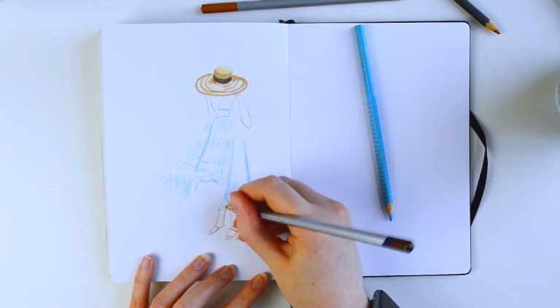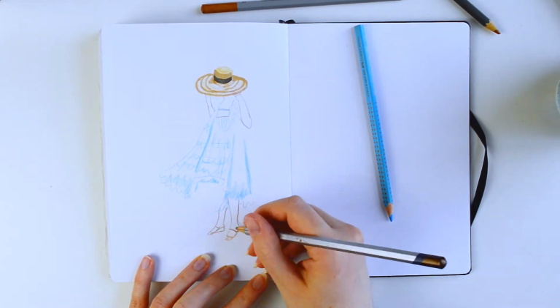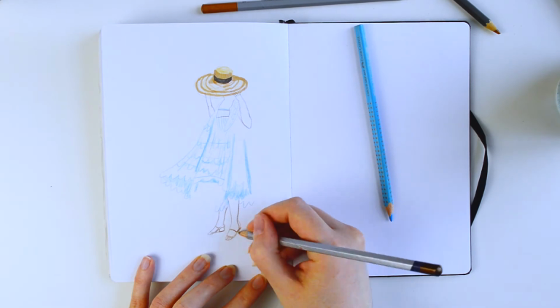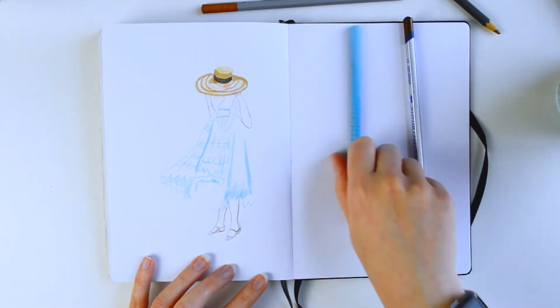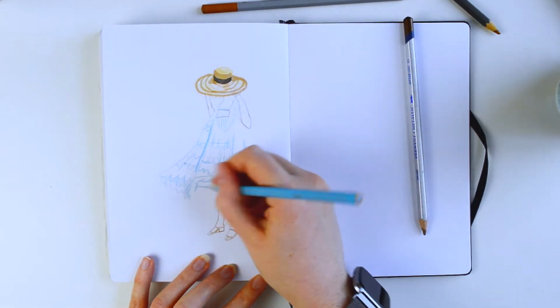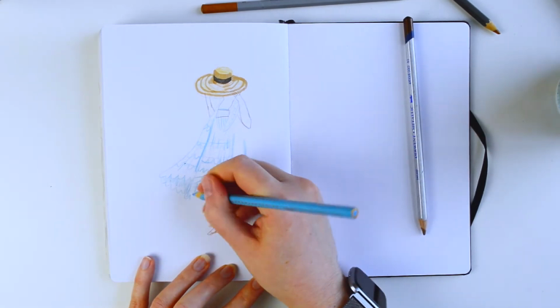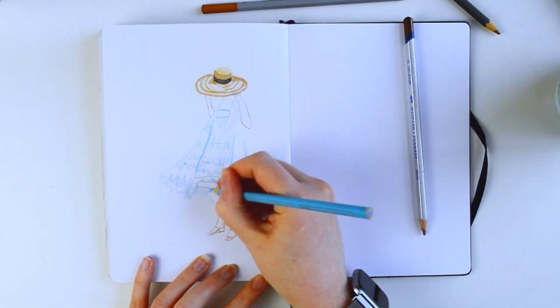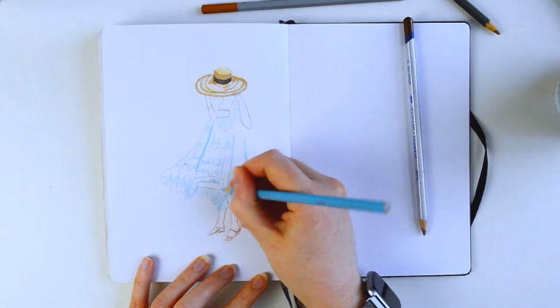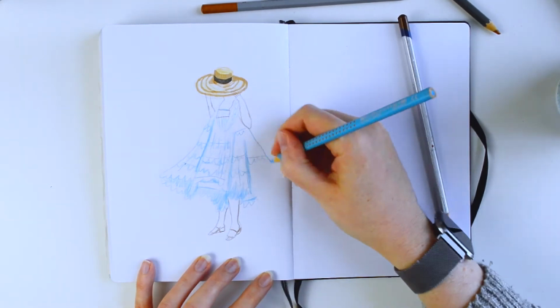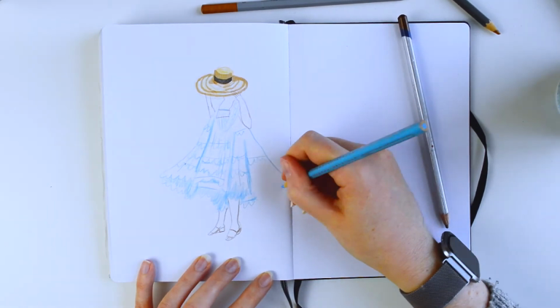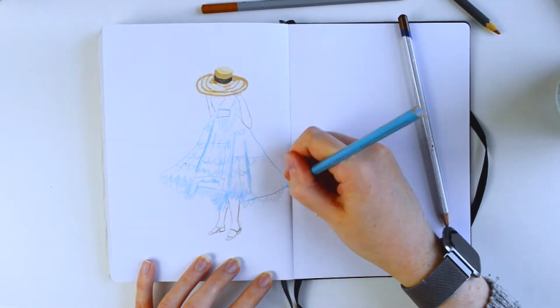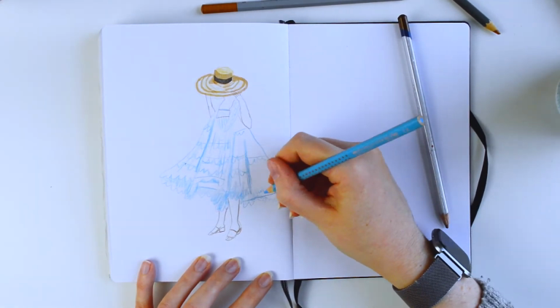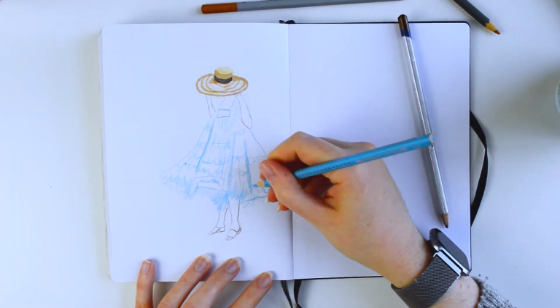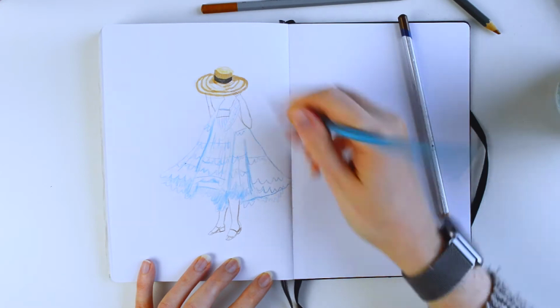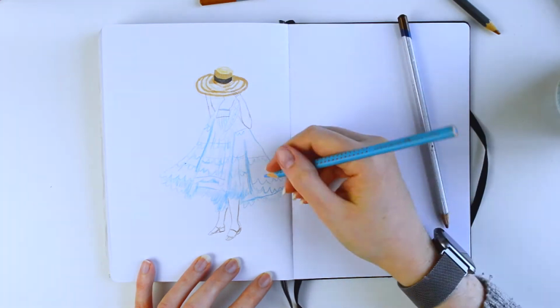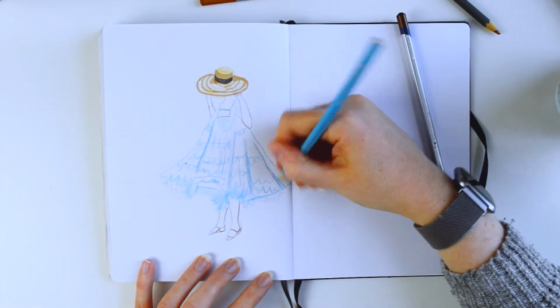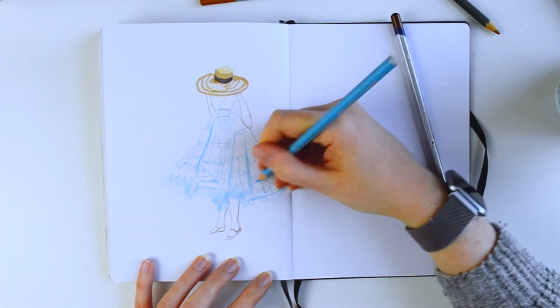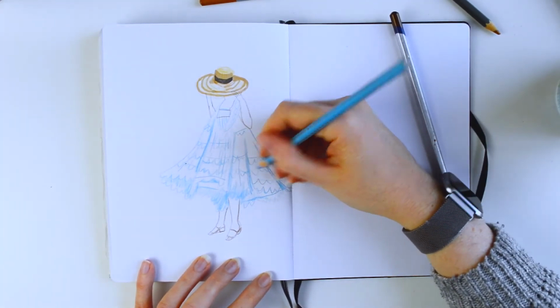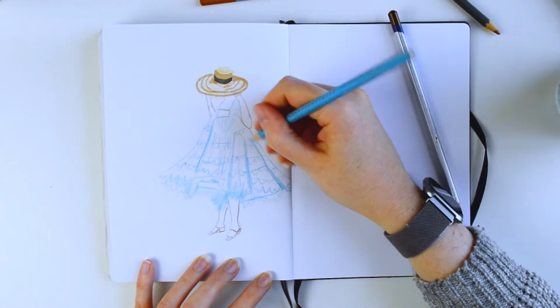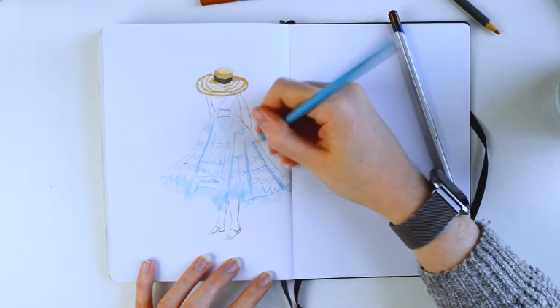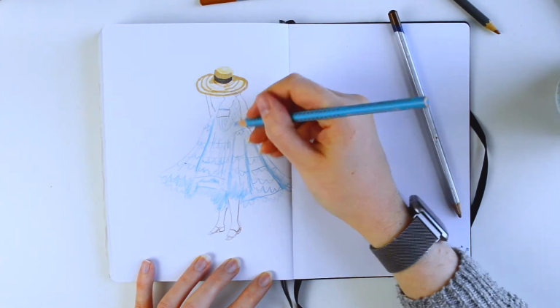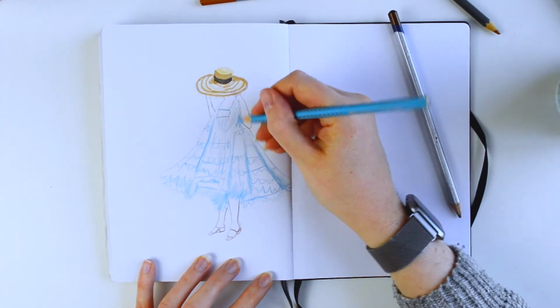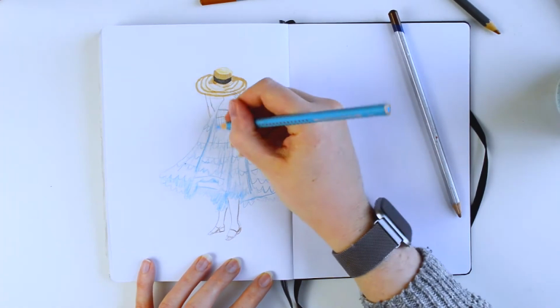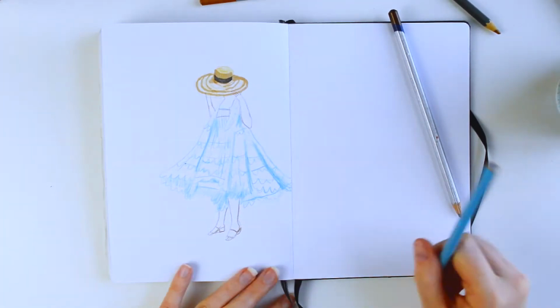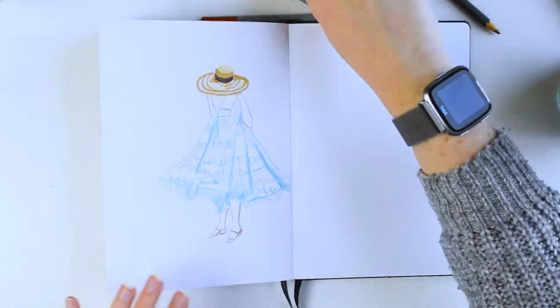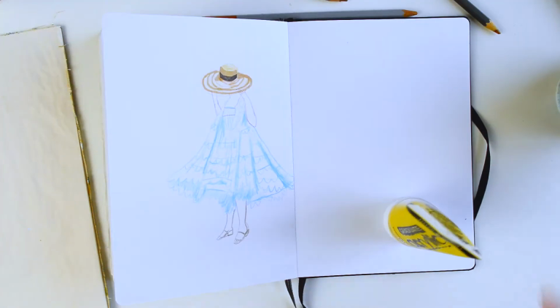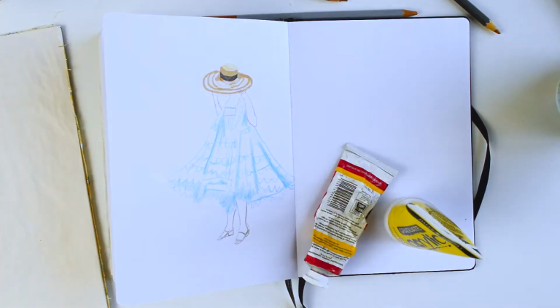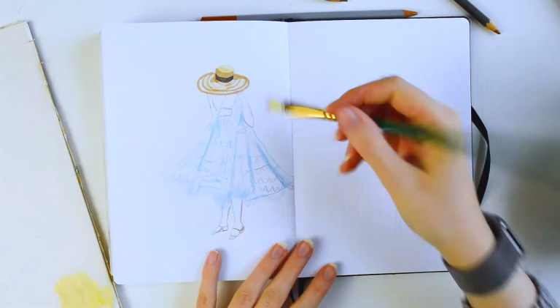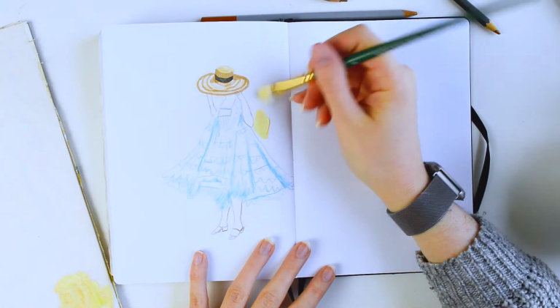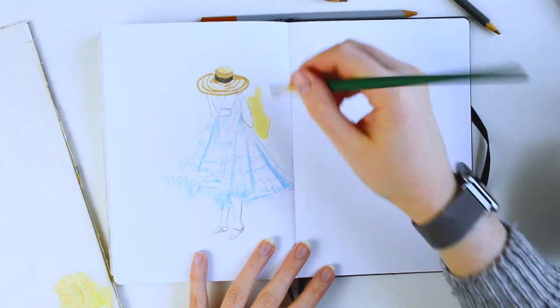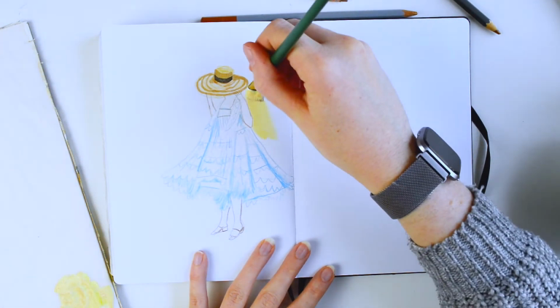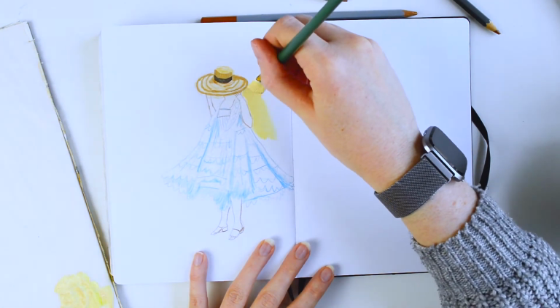I drew this lady in a cute summer dress in coloured pencil. I was originally going to use markers, but I definitely need more practice. I thought they were a bit harsh and I'm not used to making such bold marks, so I only did the hat in the end and then I just went back with pencil.